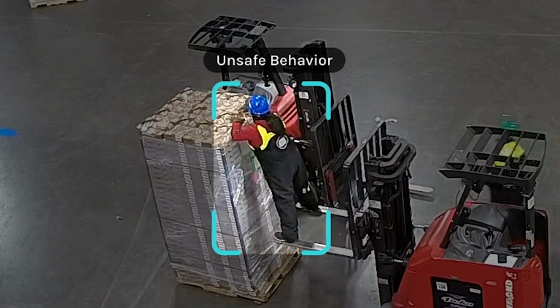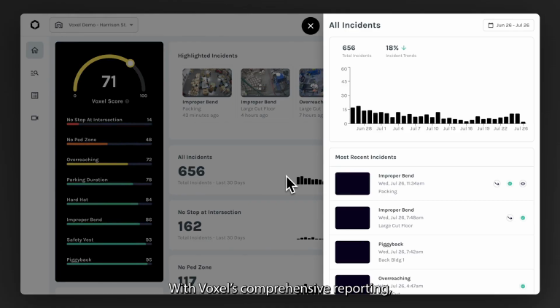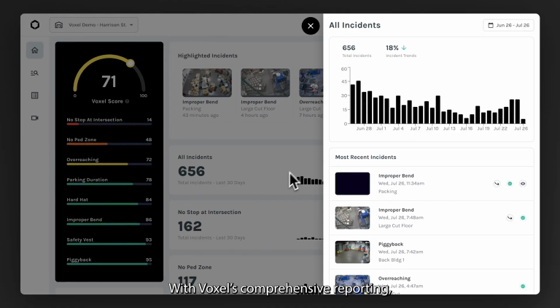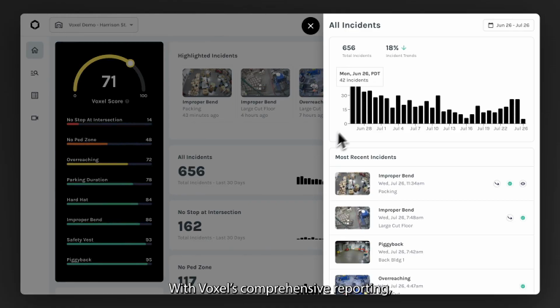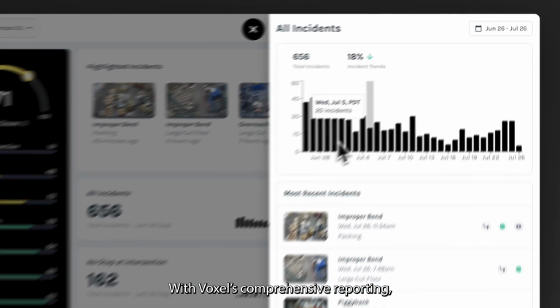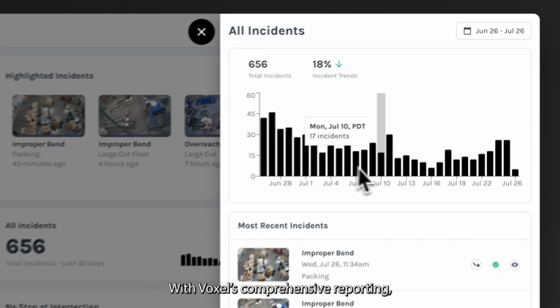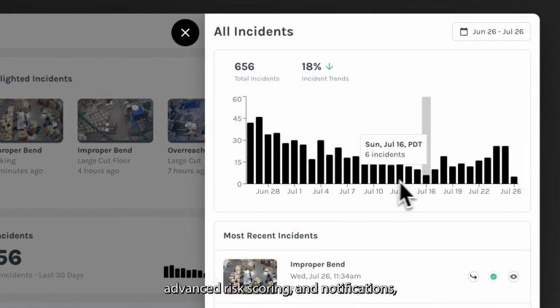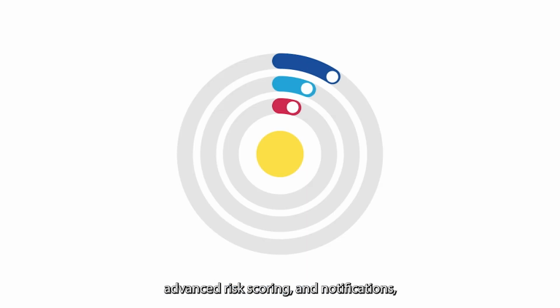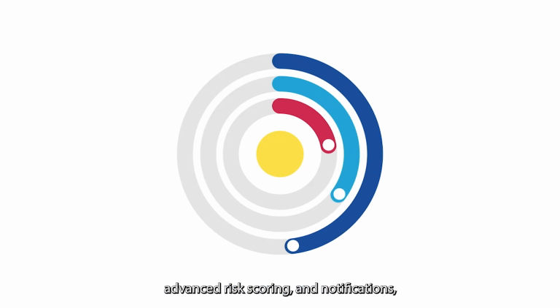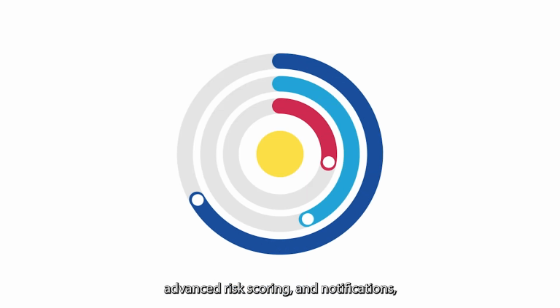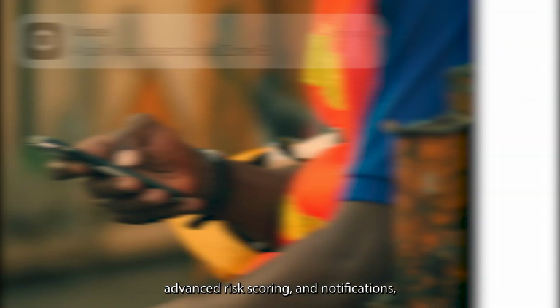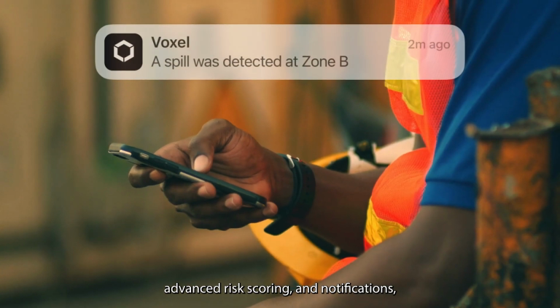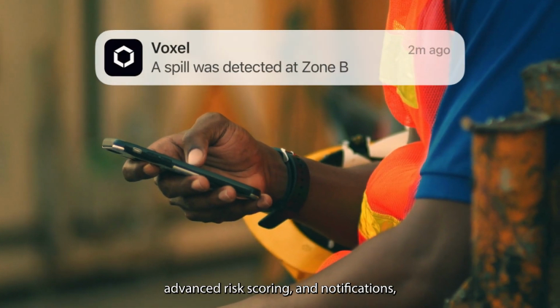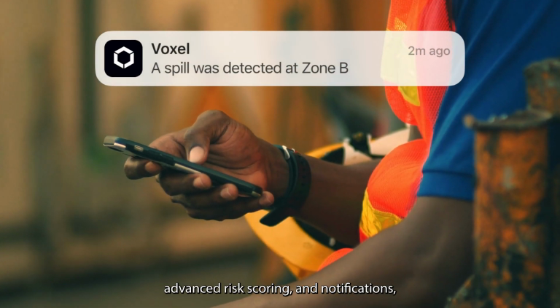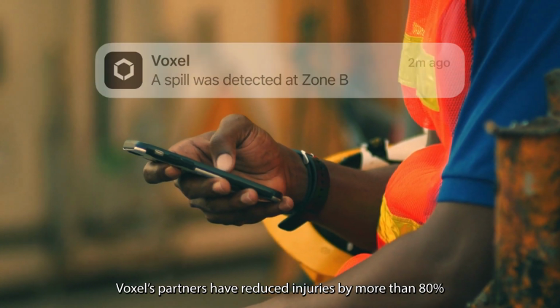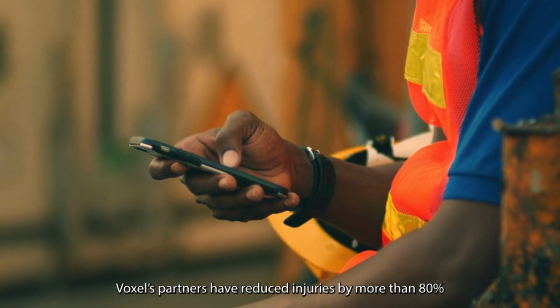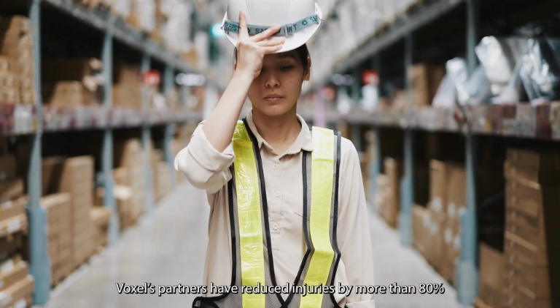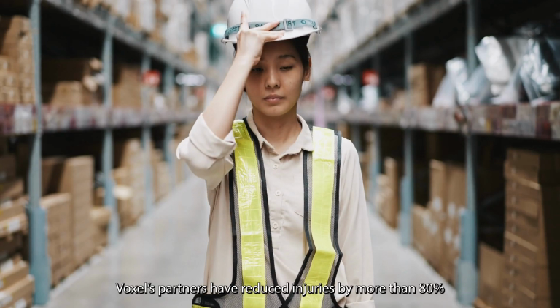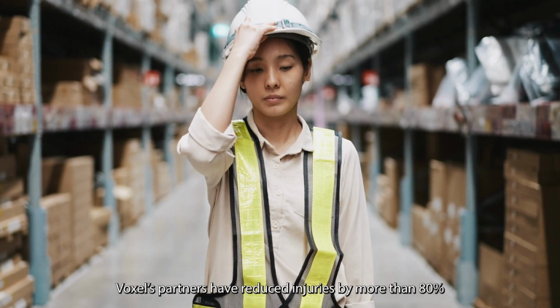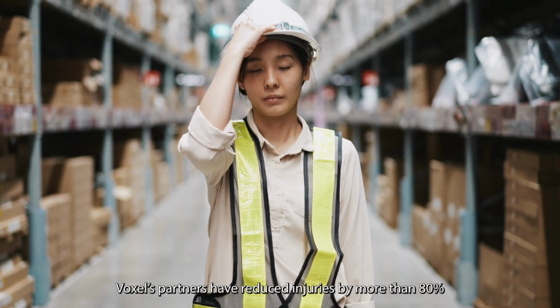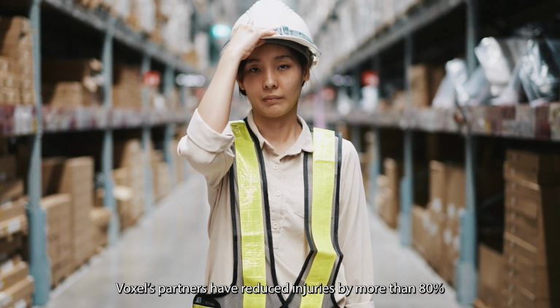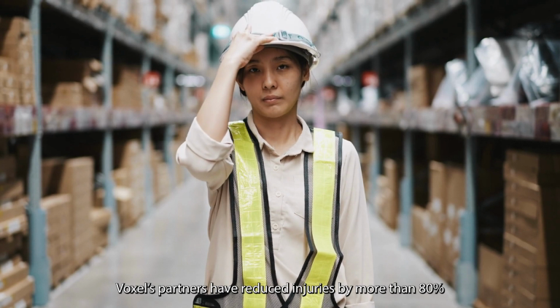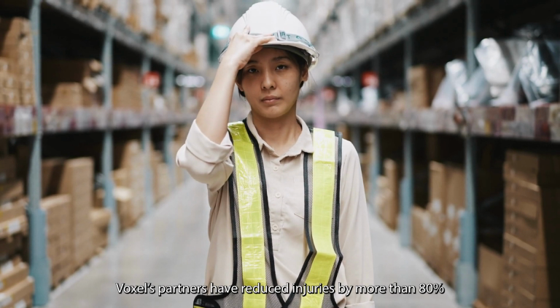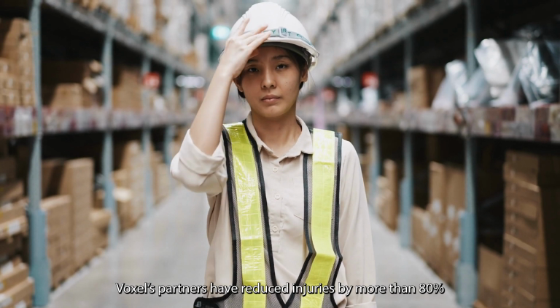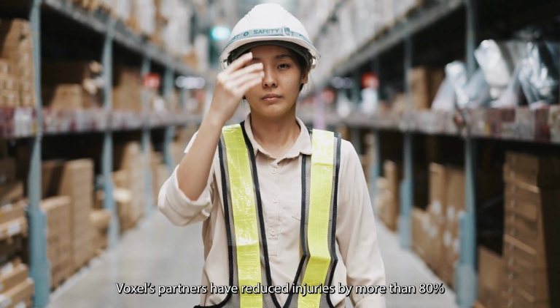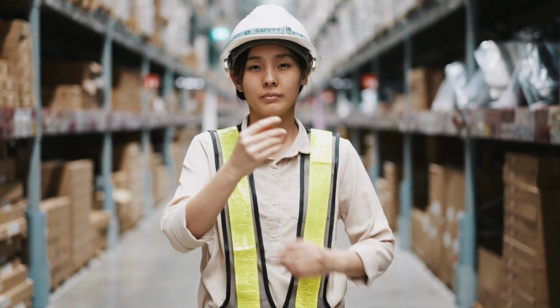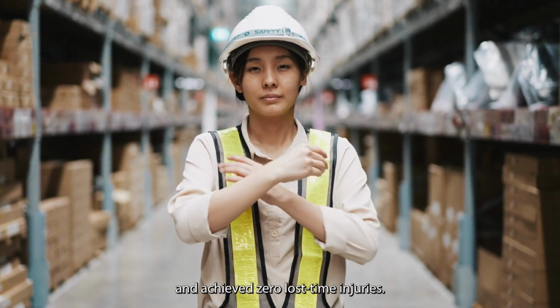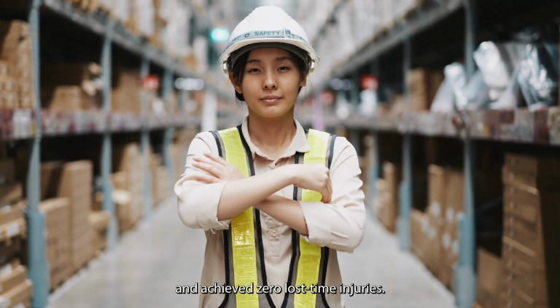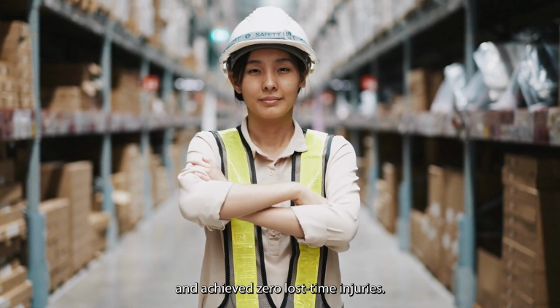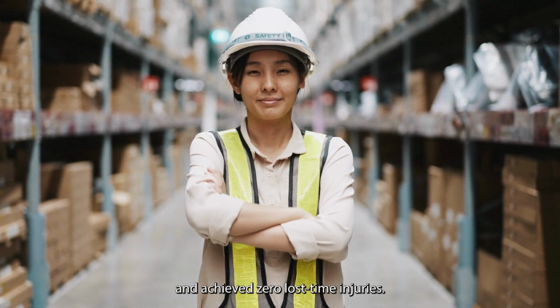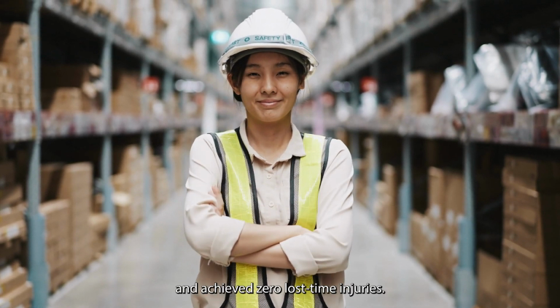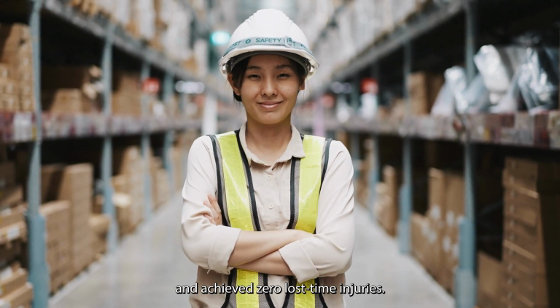With Voxel's comprehensive reporting, advanced risk scoring, and notifications, Voxel's partners have reduced injuries by more than 80% and achieved zero lost-time injuries.